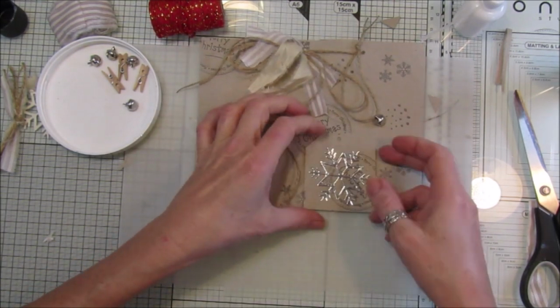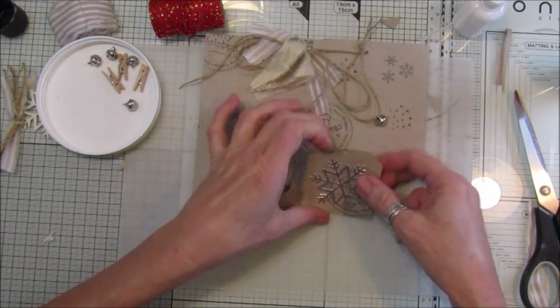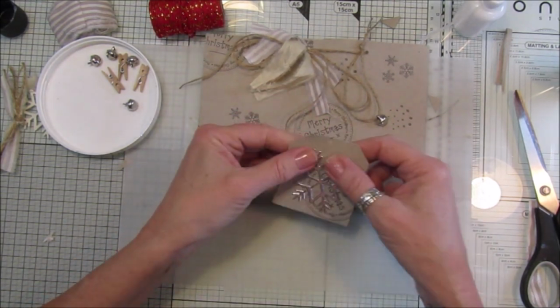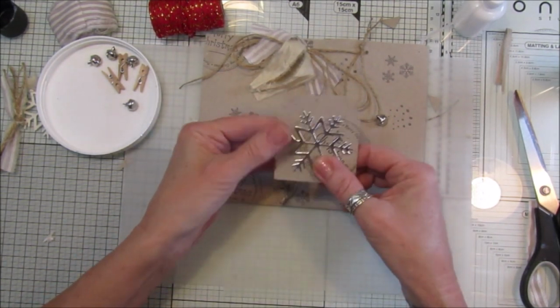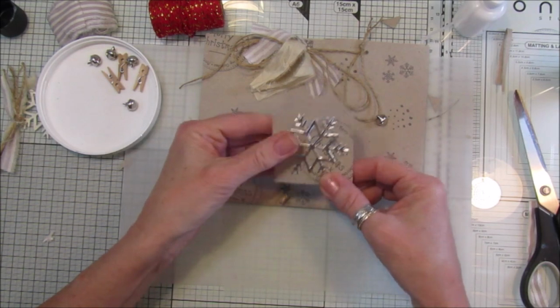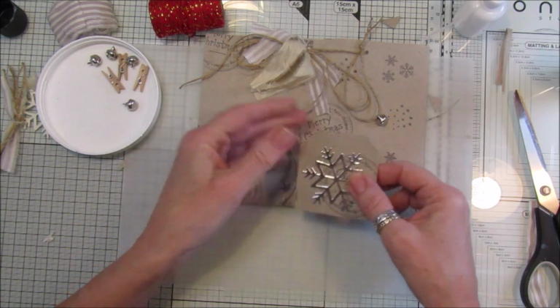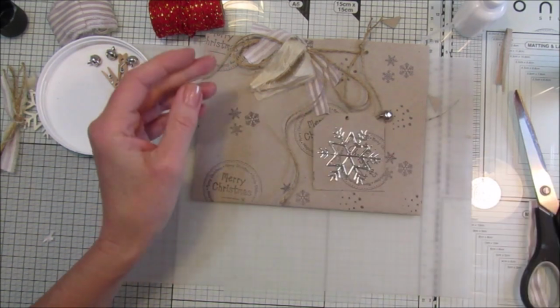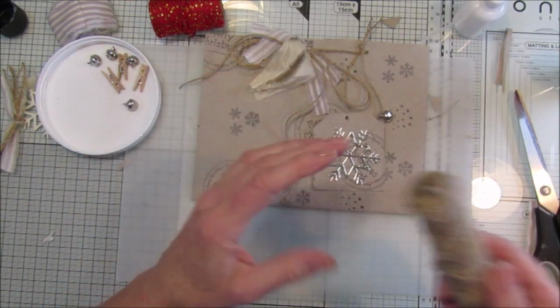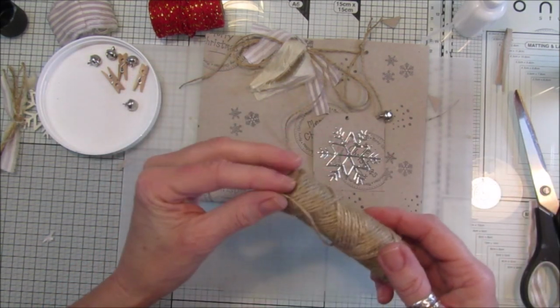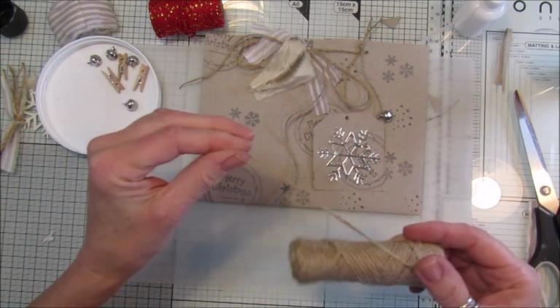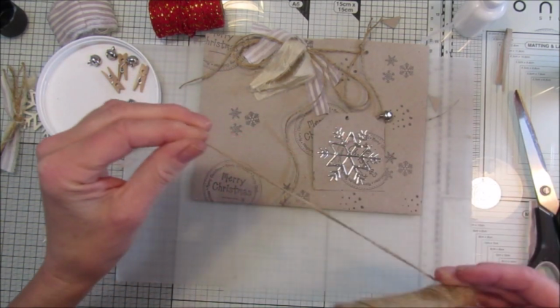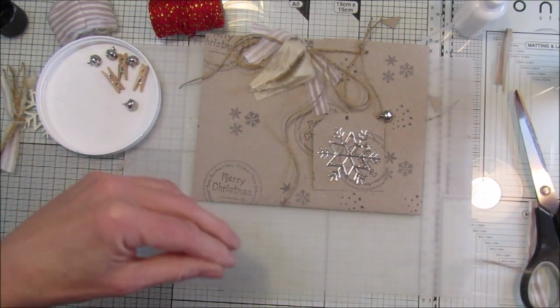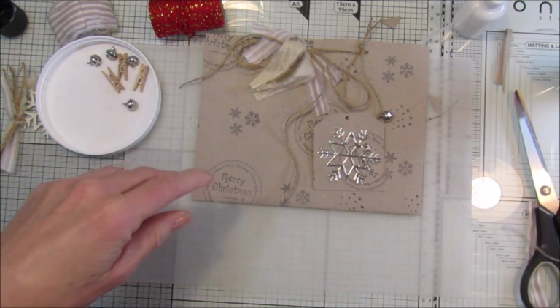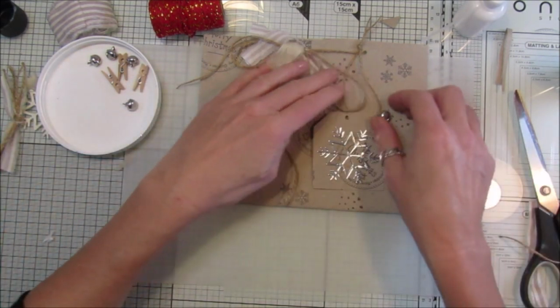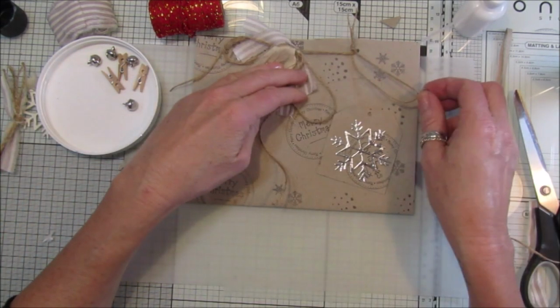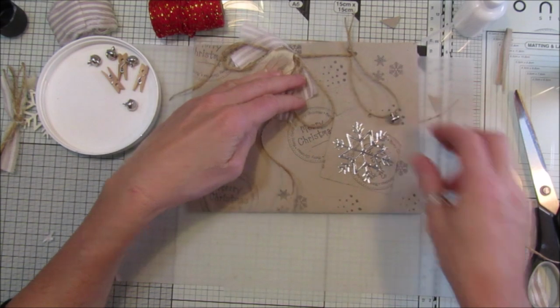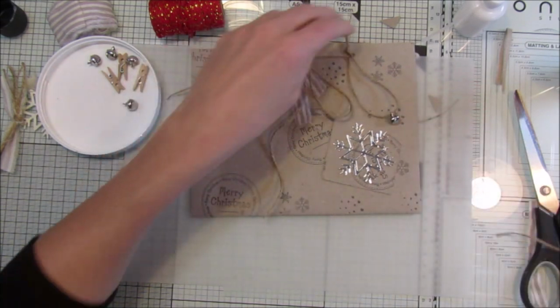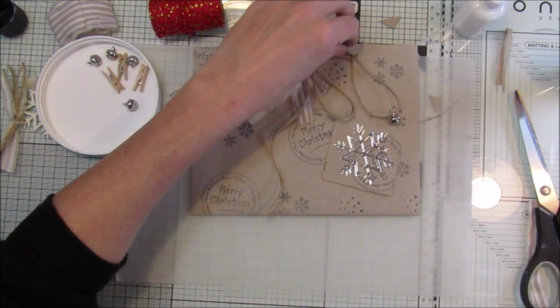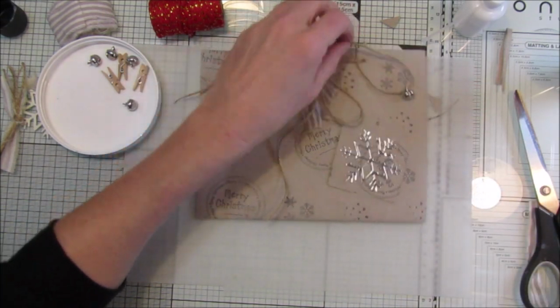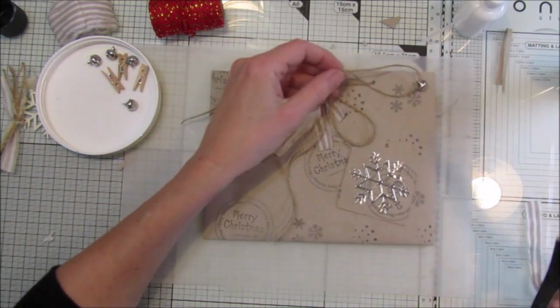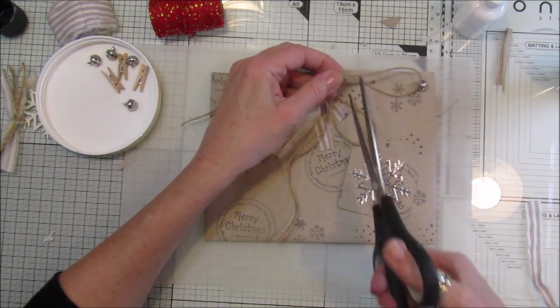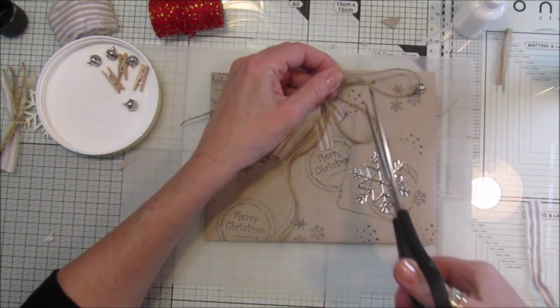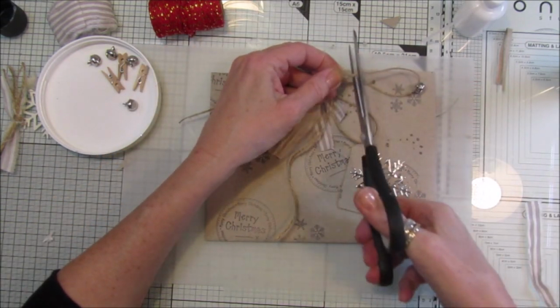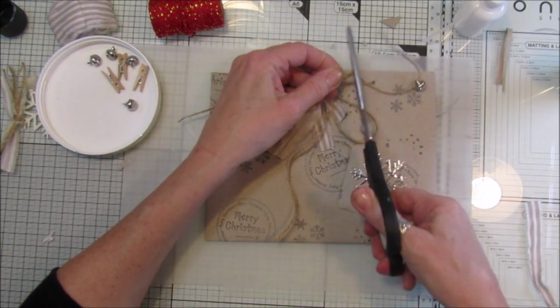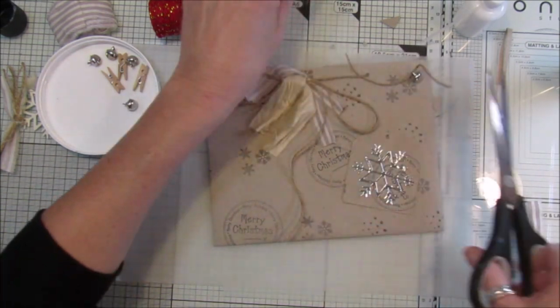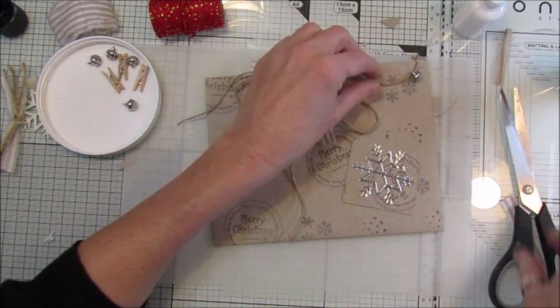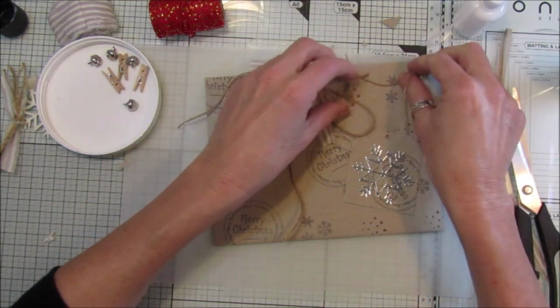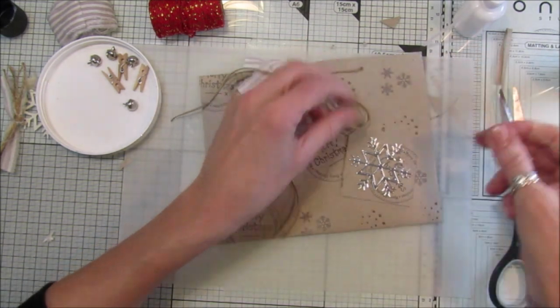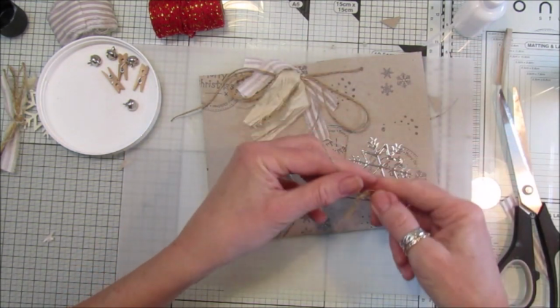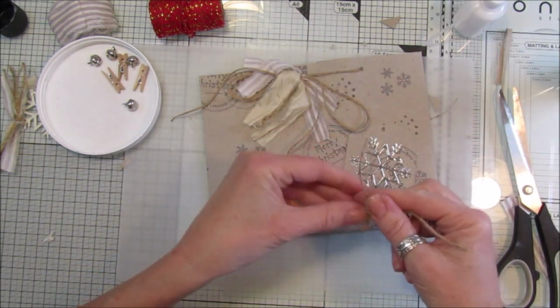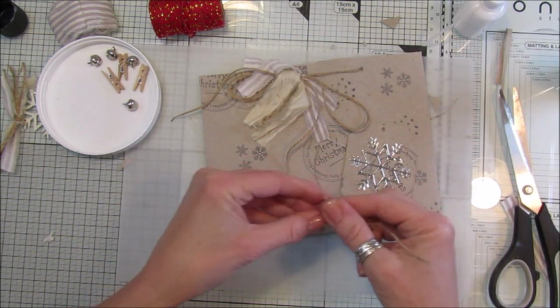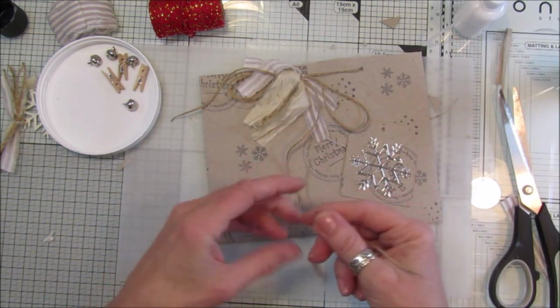So that's your little tag. Actually, I'm going to cut this little bell off and attach it to the tag.